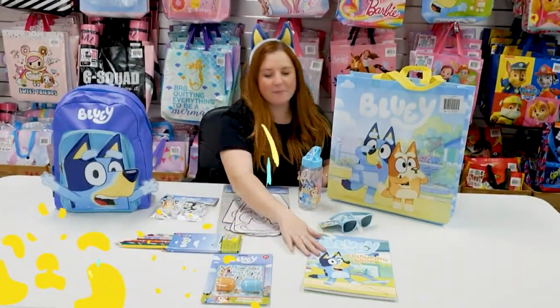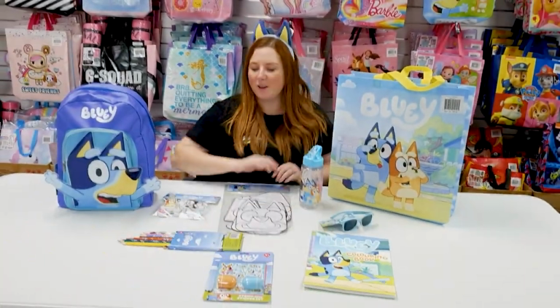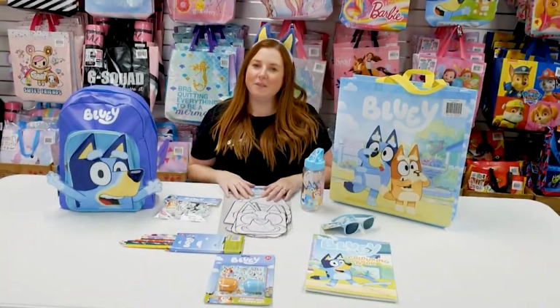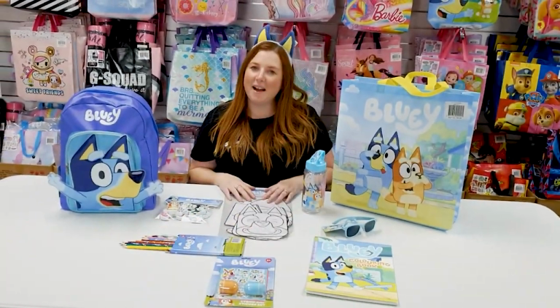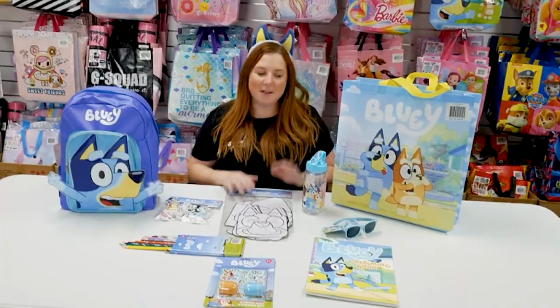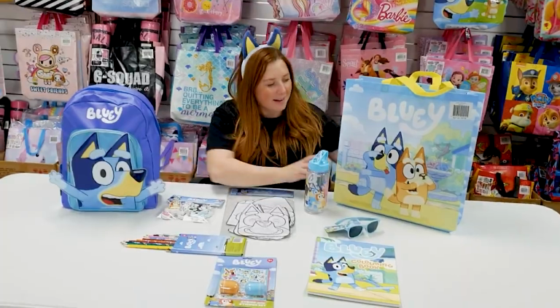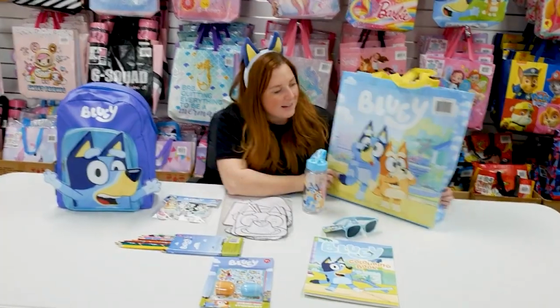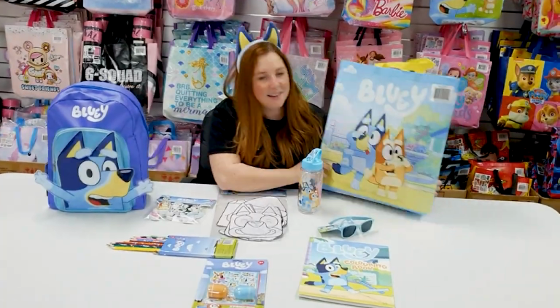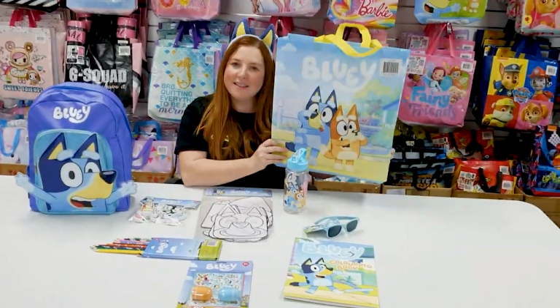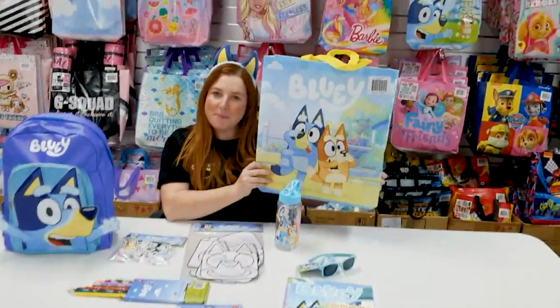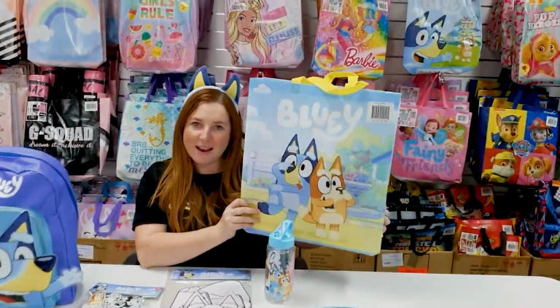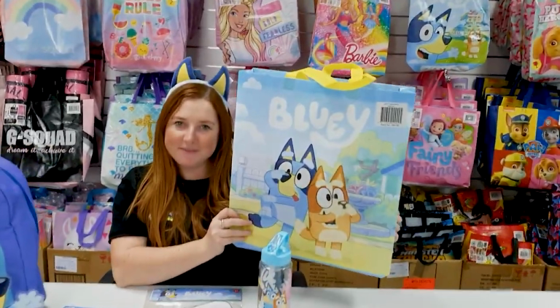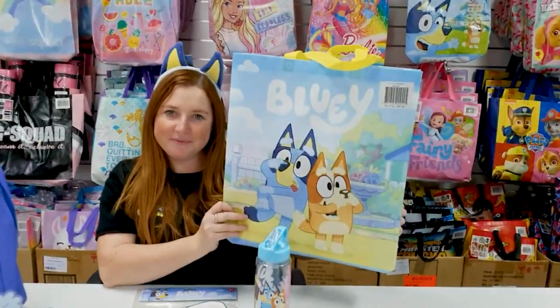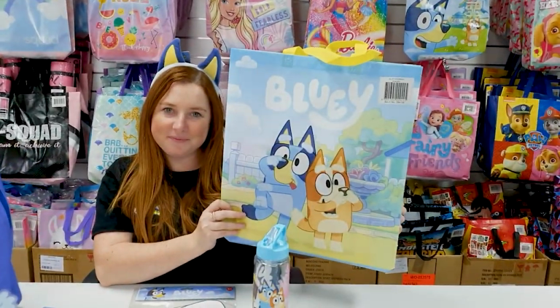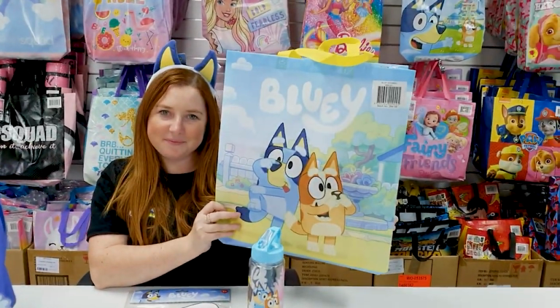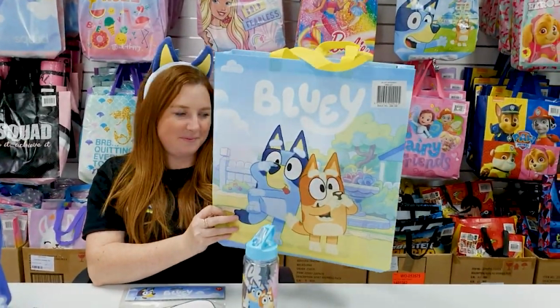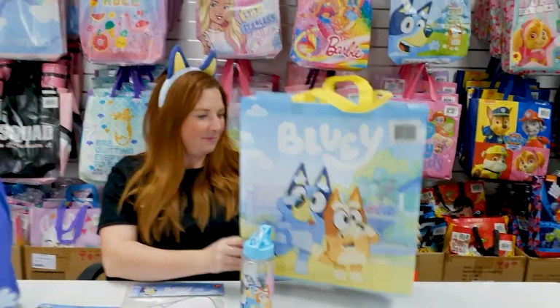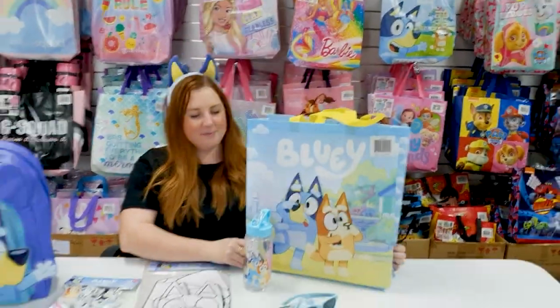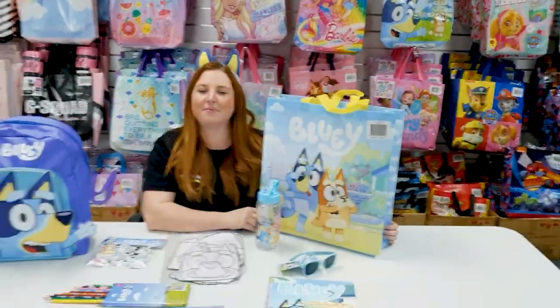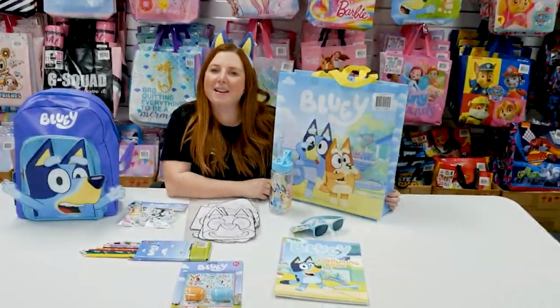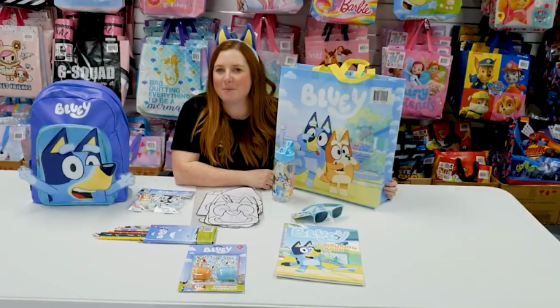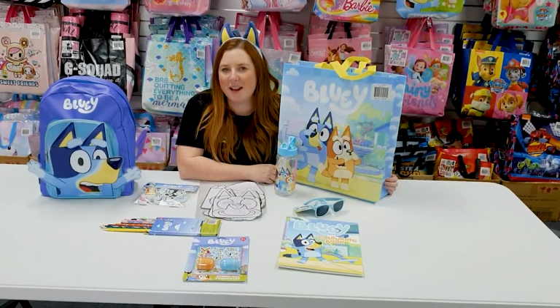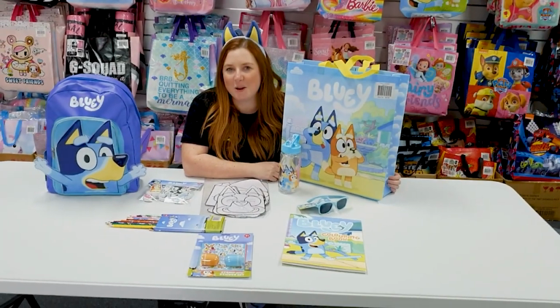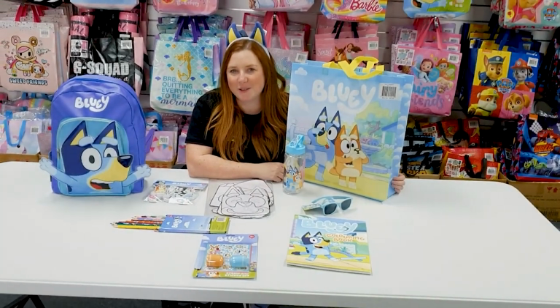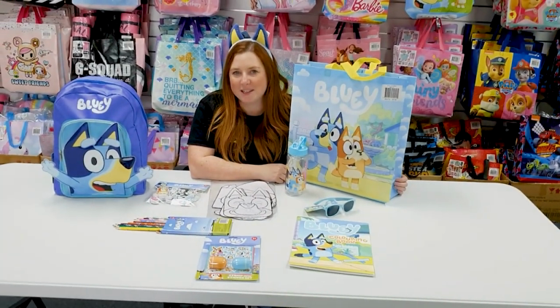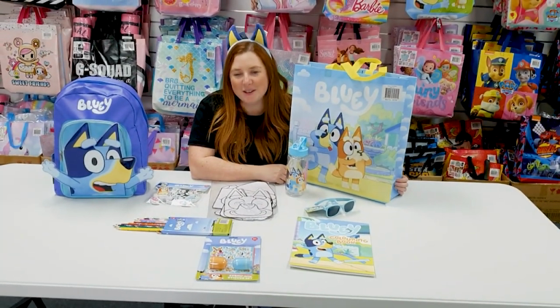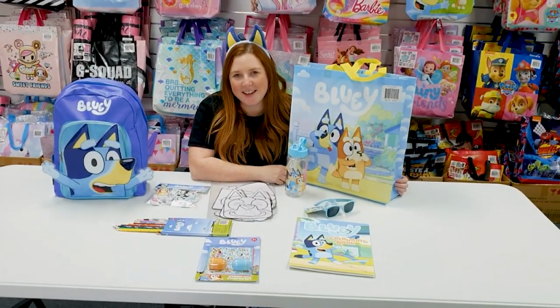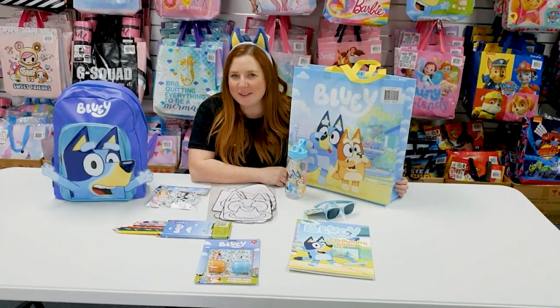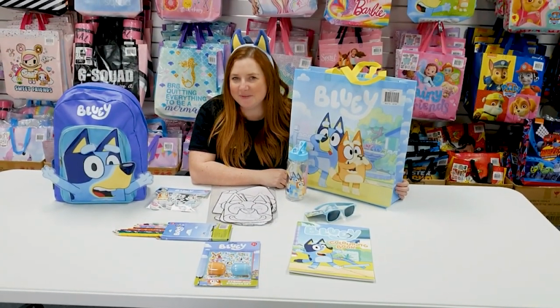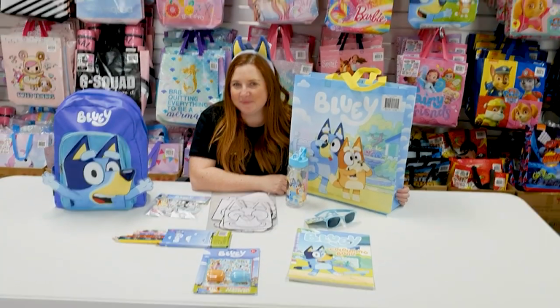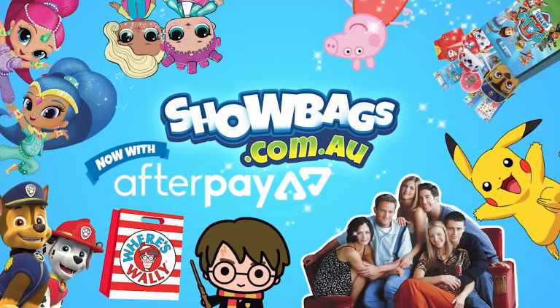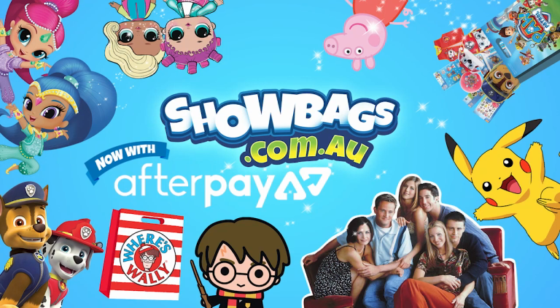And all of these items come packed inside this tote bag. Jump online at showbags.com.au and get it delivered. Yay!